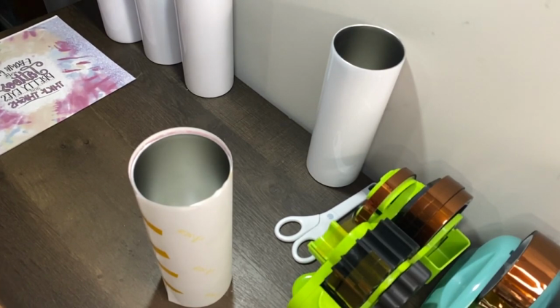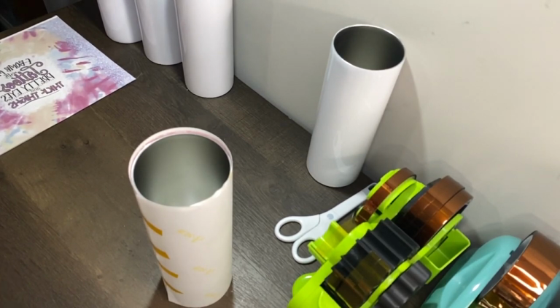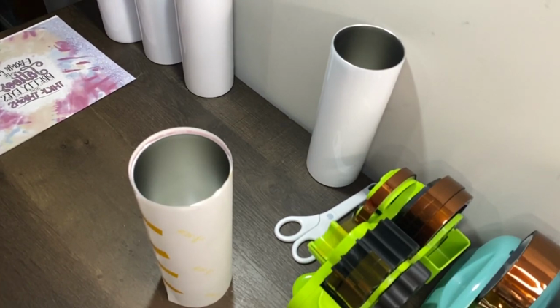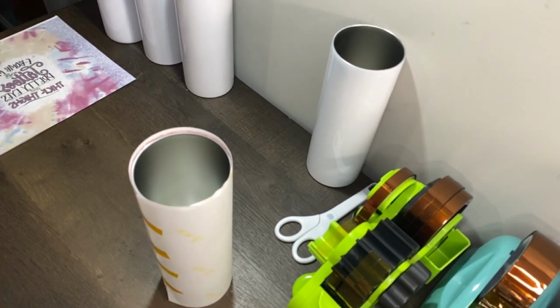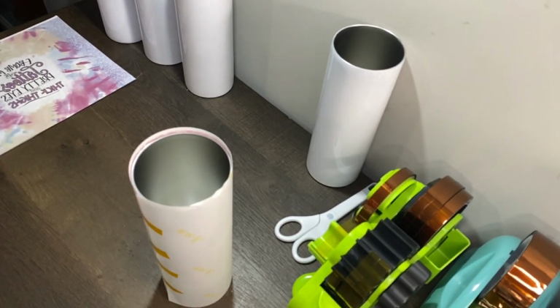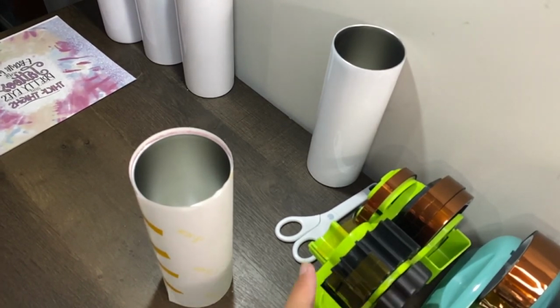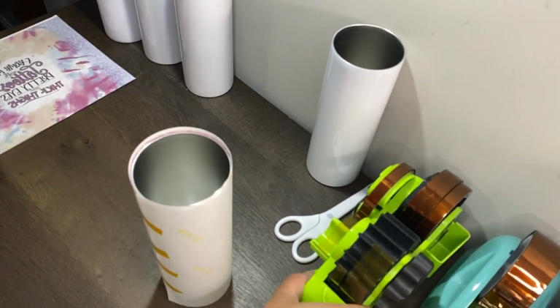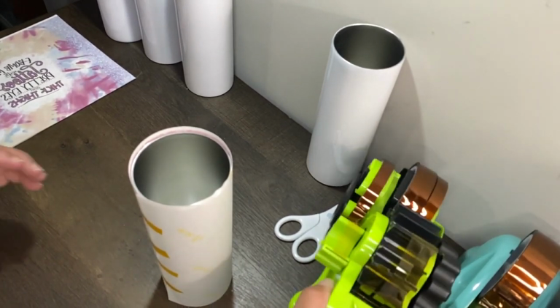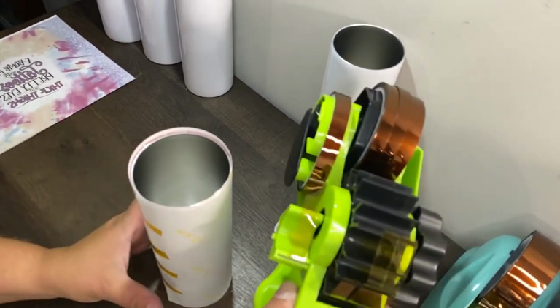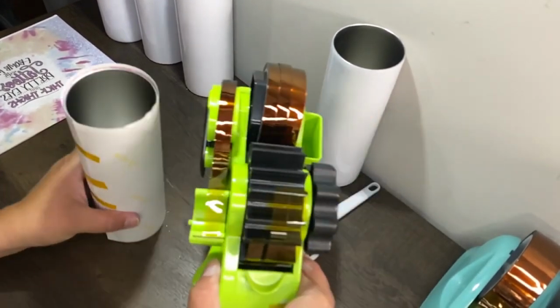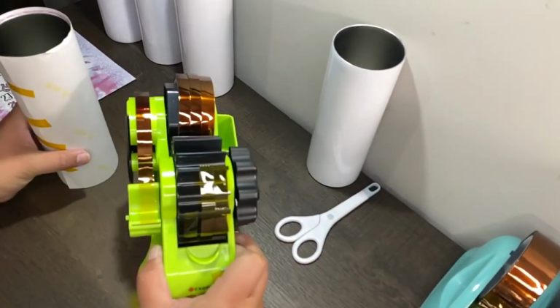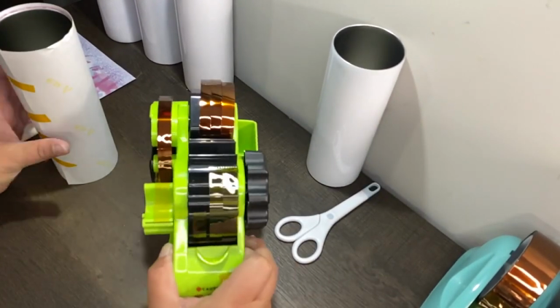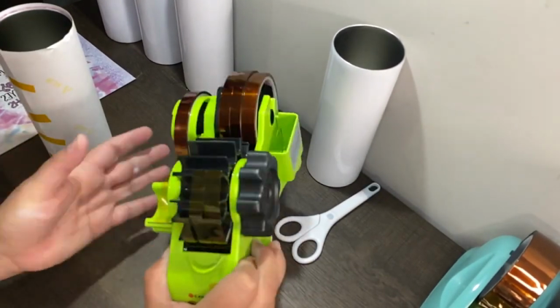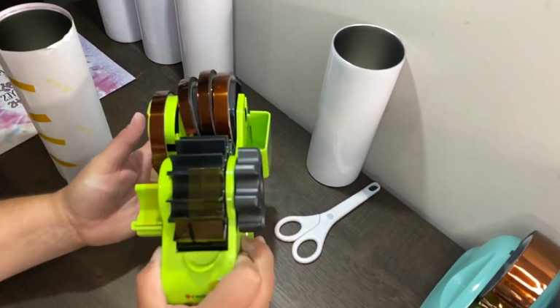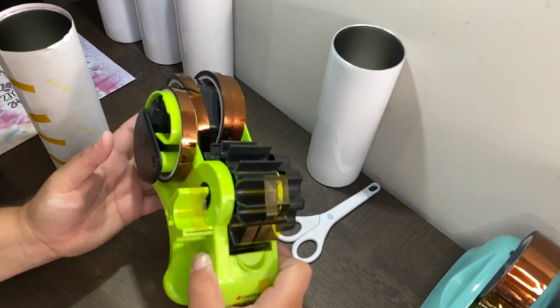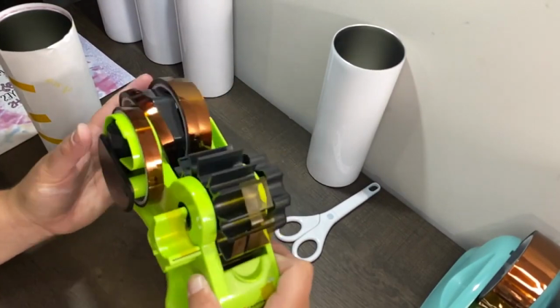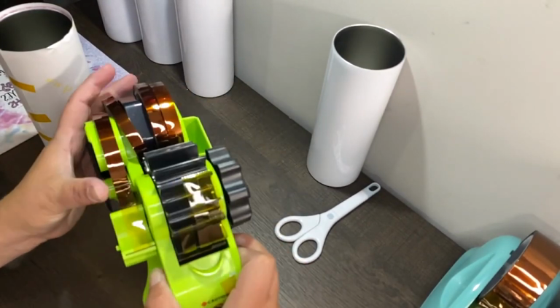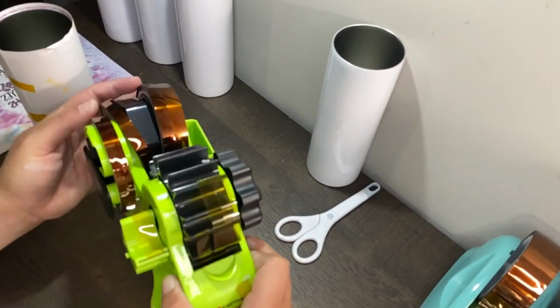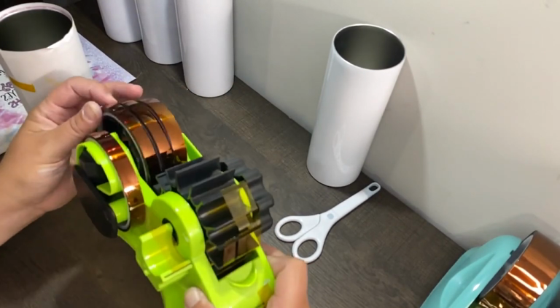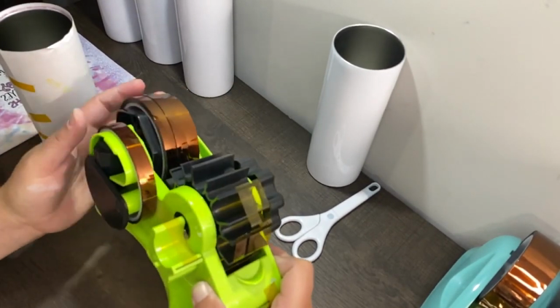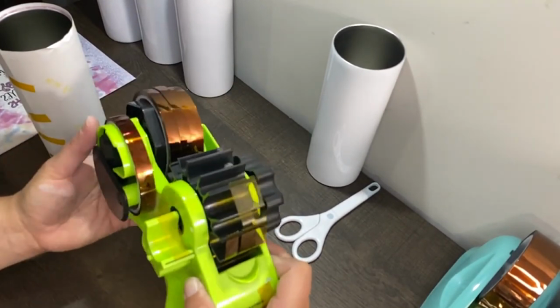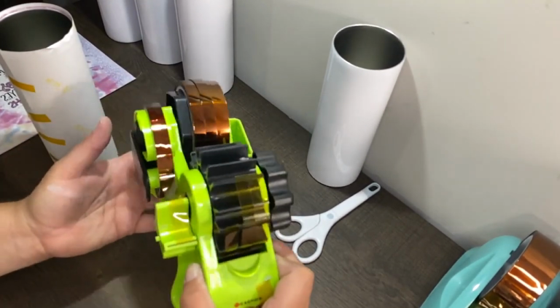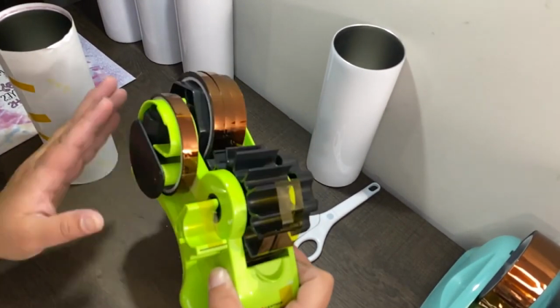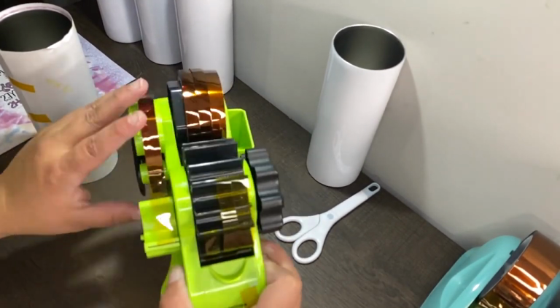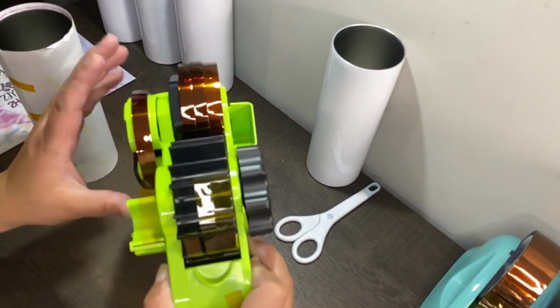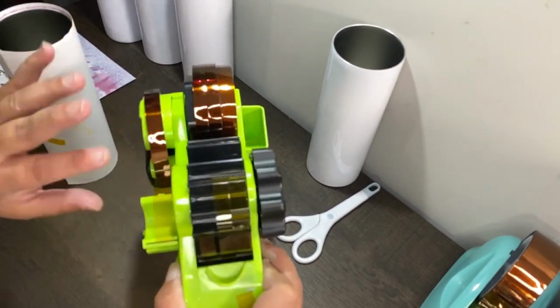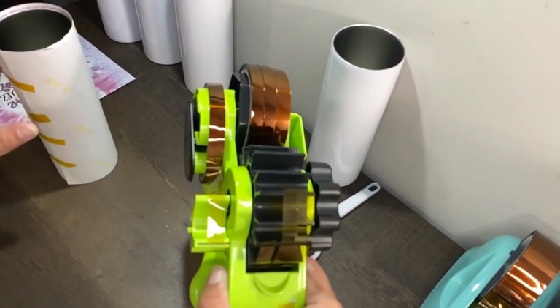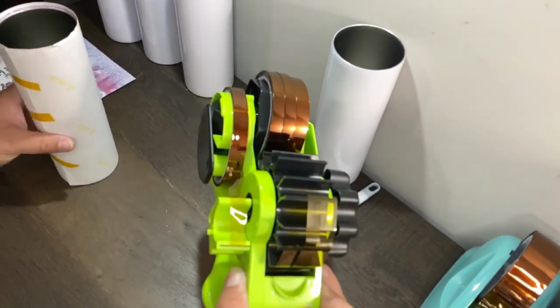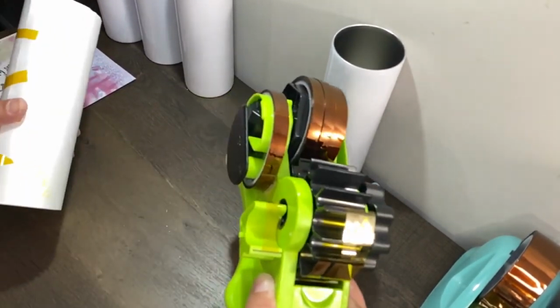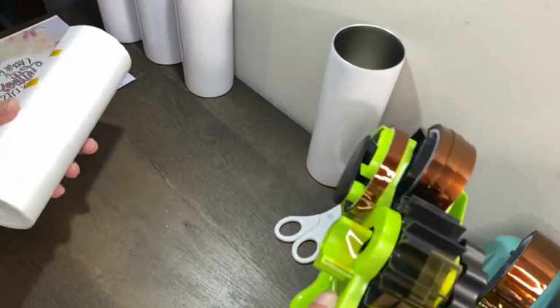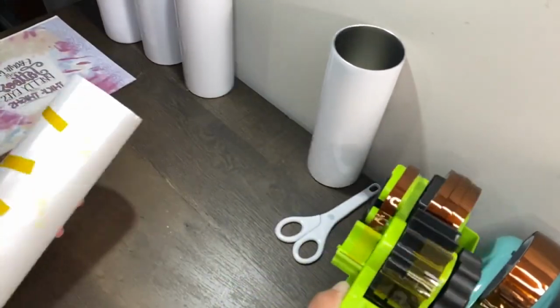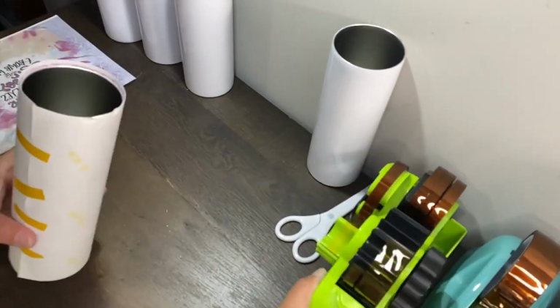If you don't have a tape dispenser like this for your heat tape — by the way, this is heat tape that I'm using to wrap.